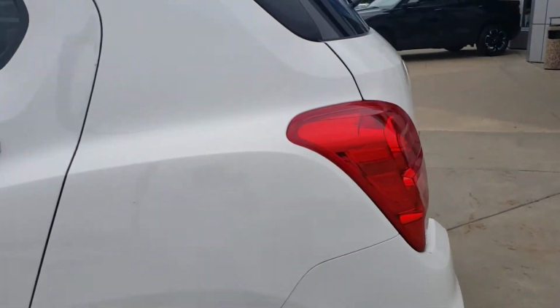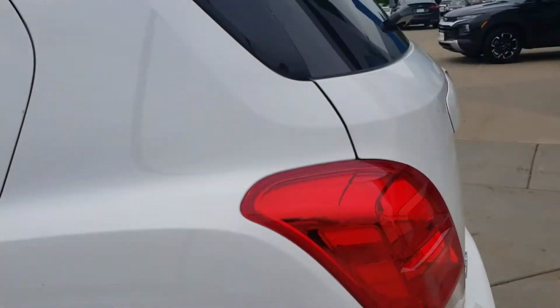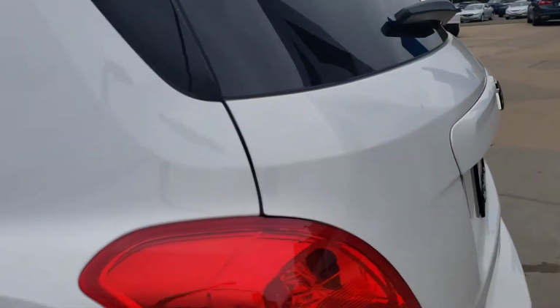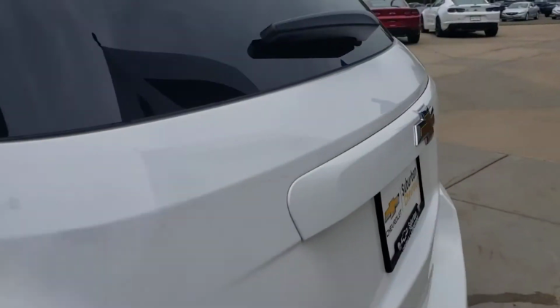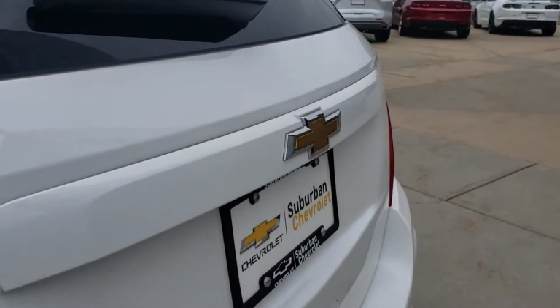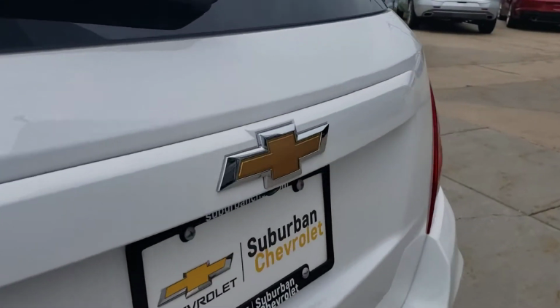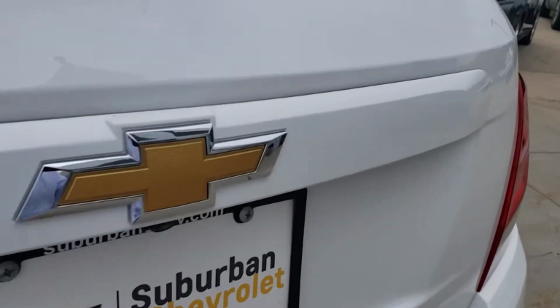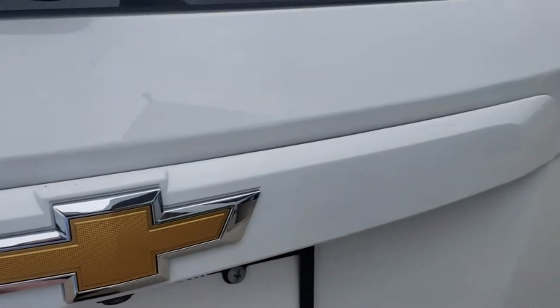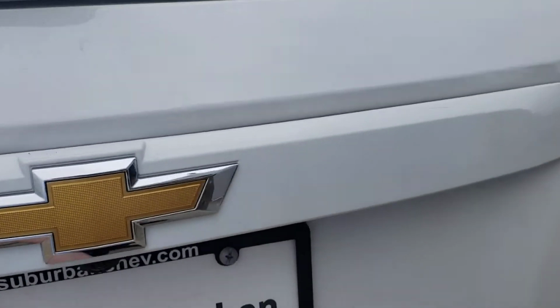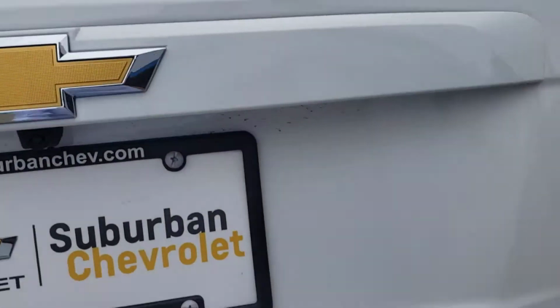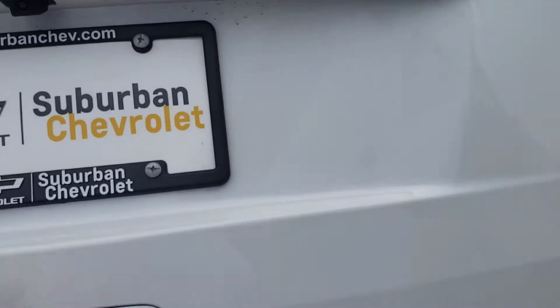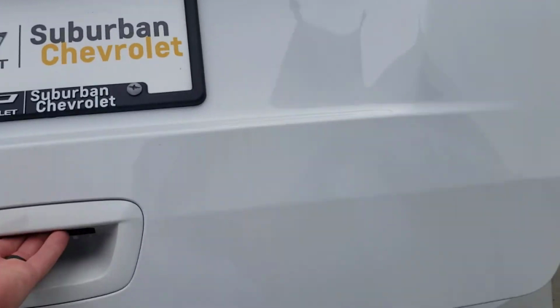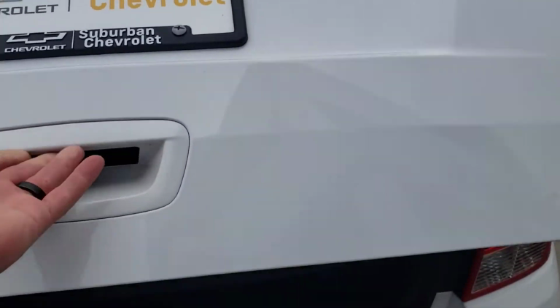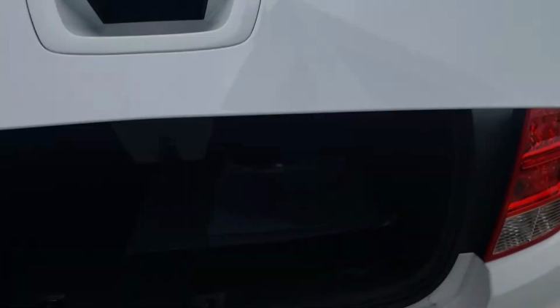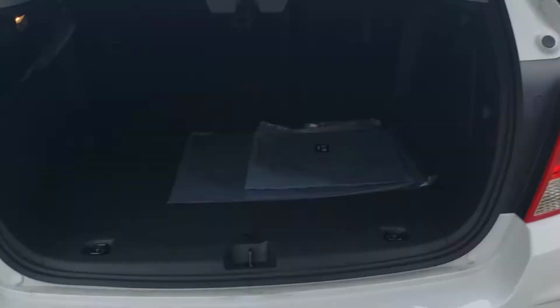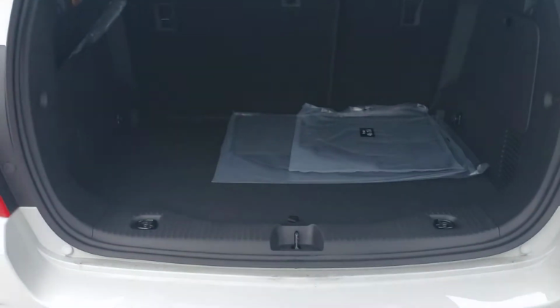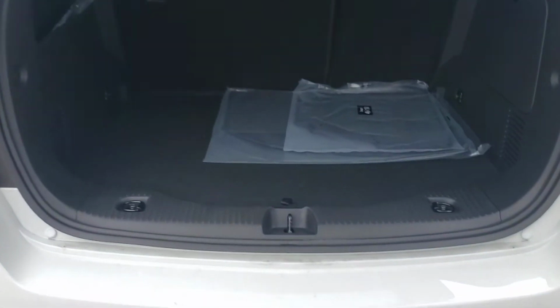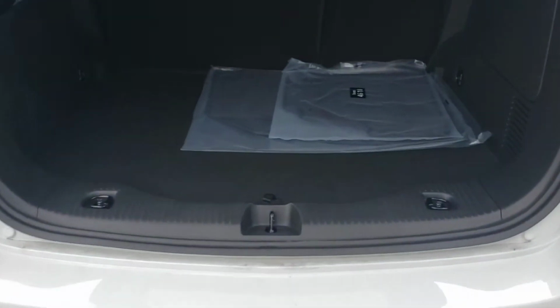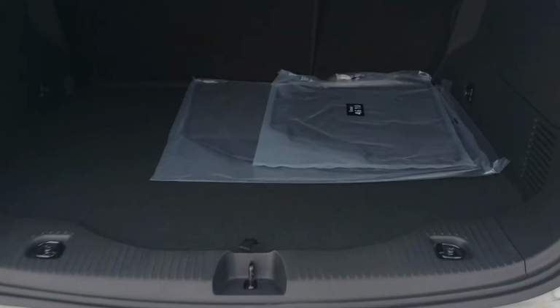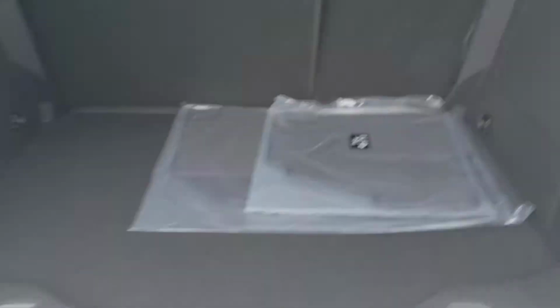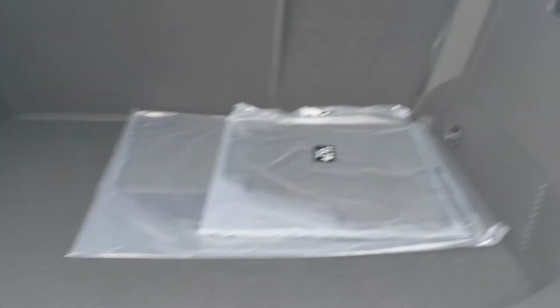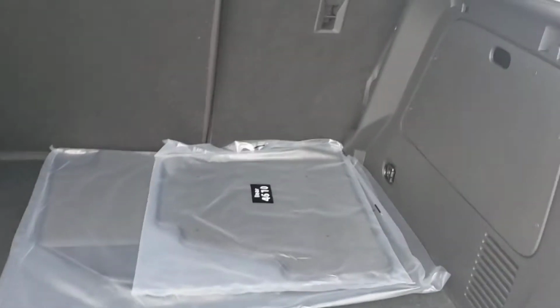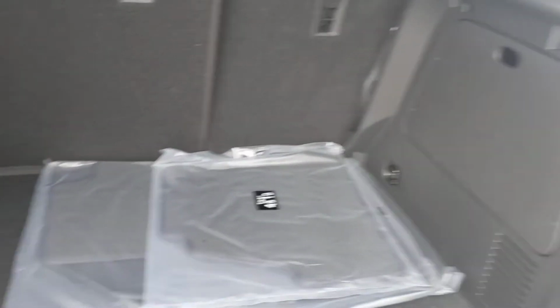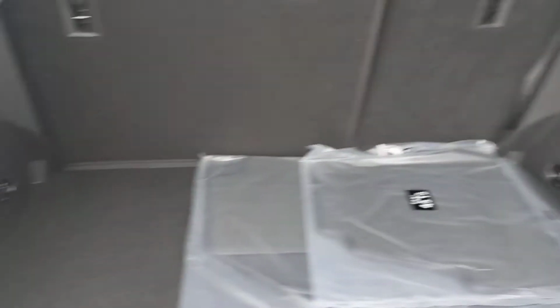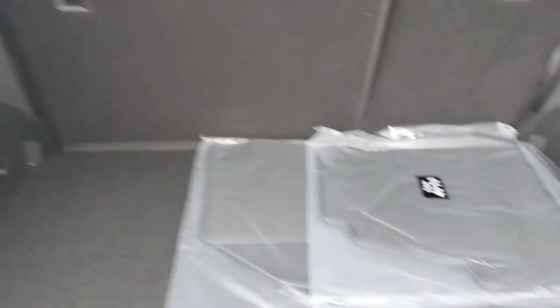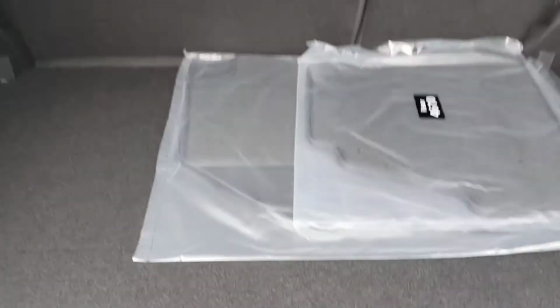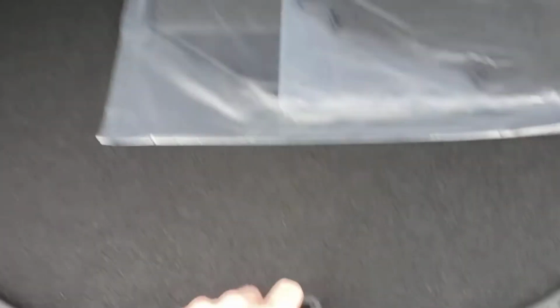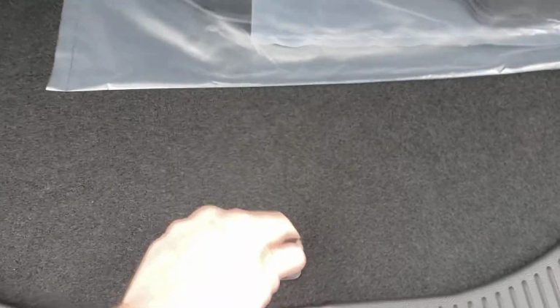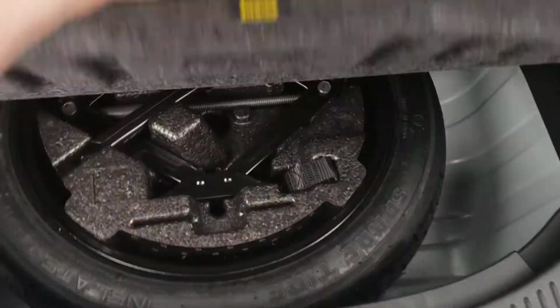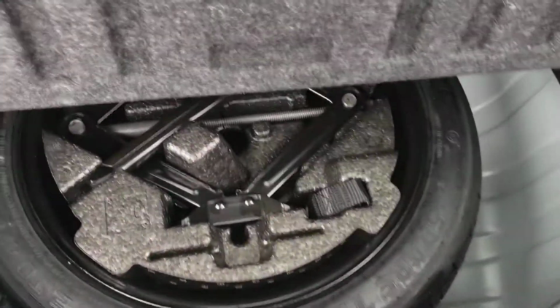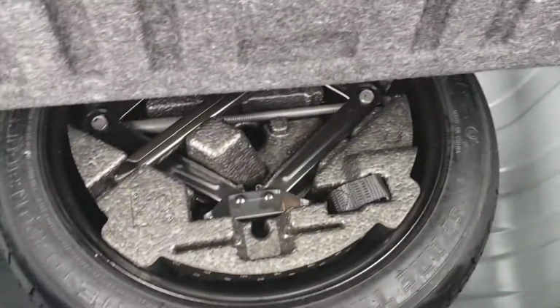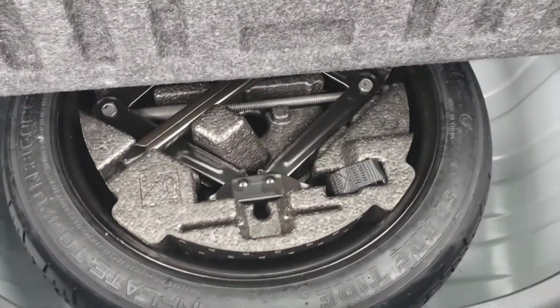I'll start at the back. The back's pretty simple — you flip this up and that's where your spare is.